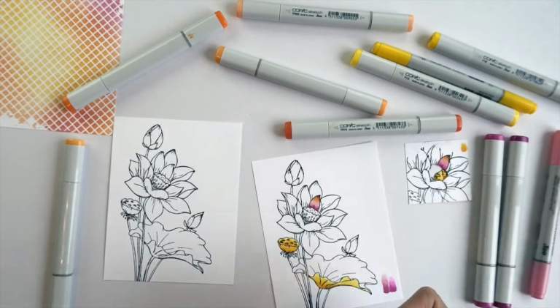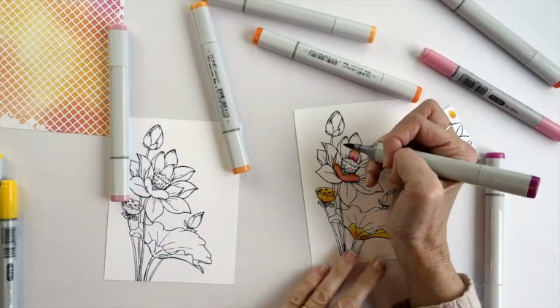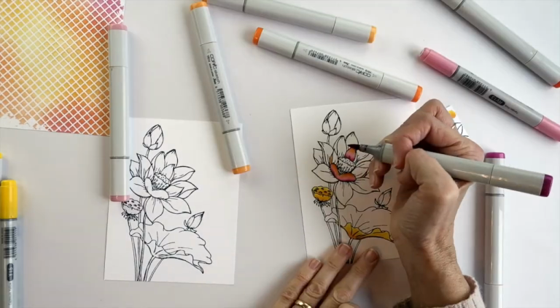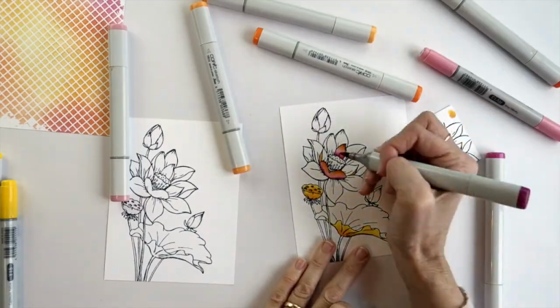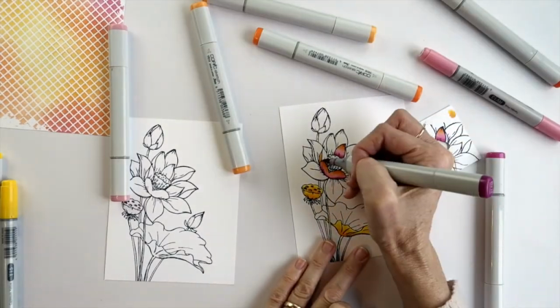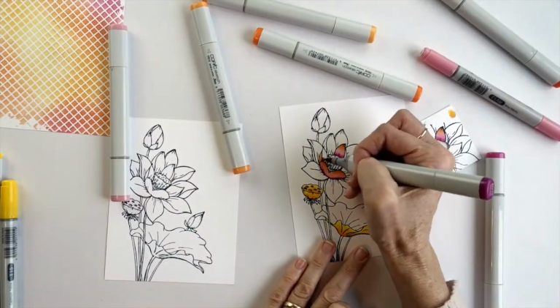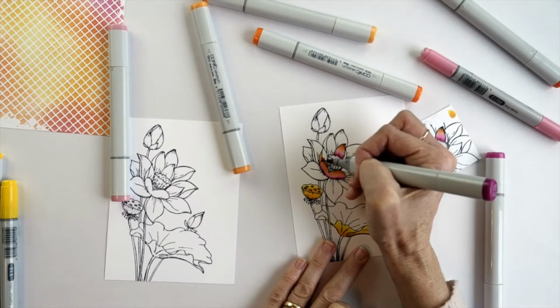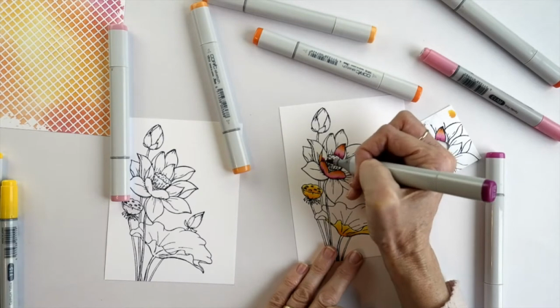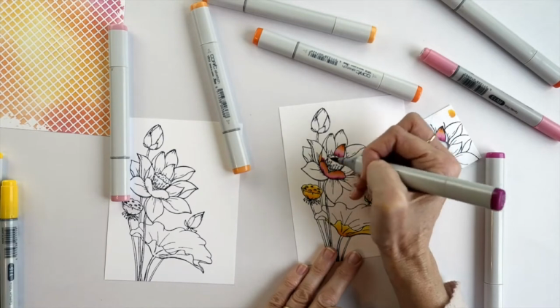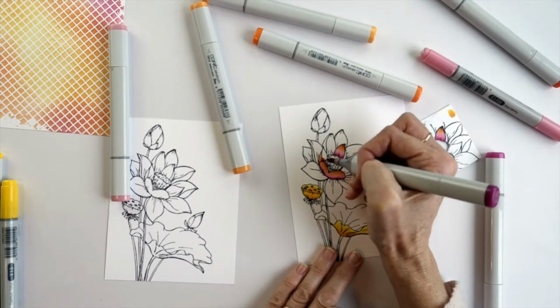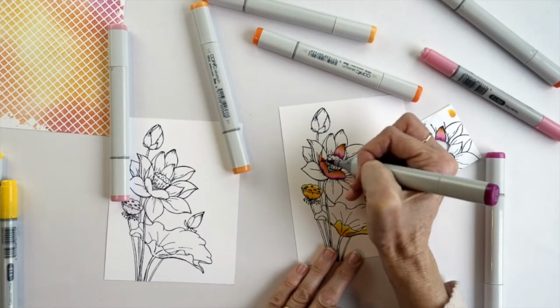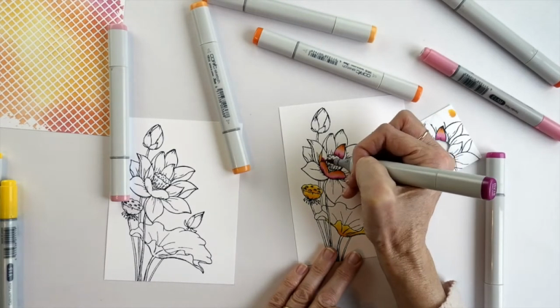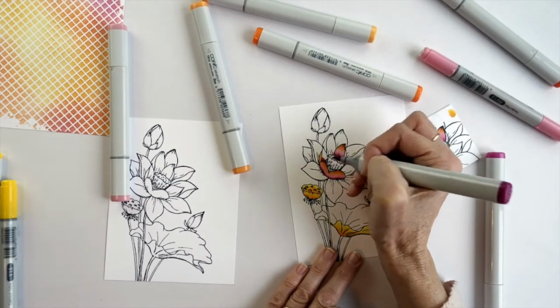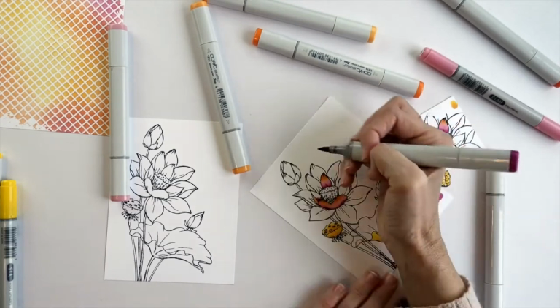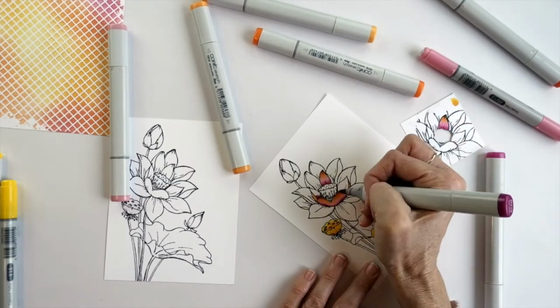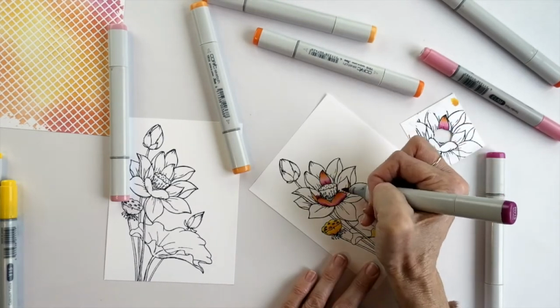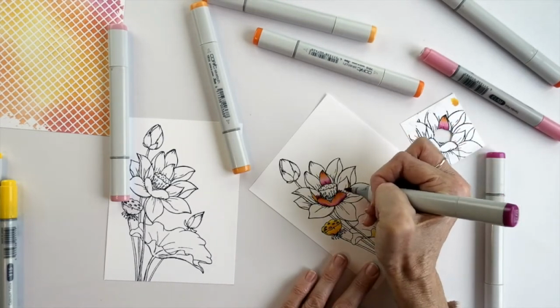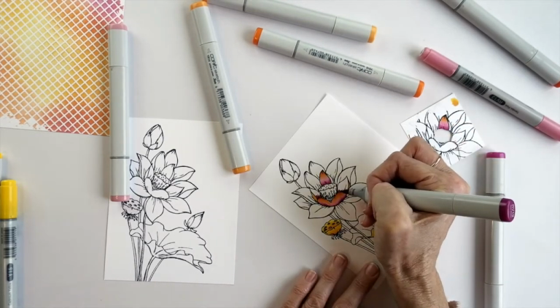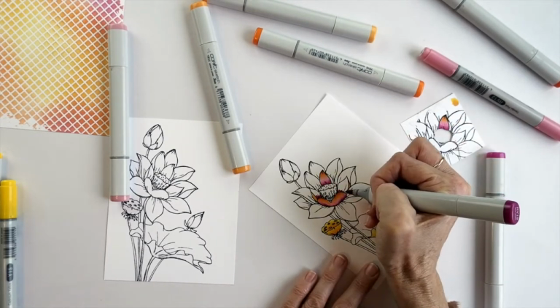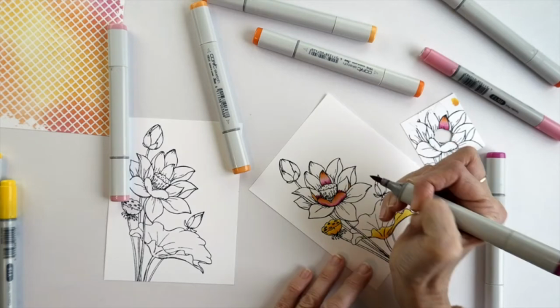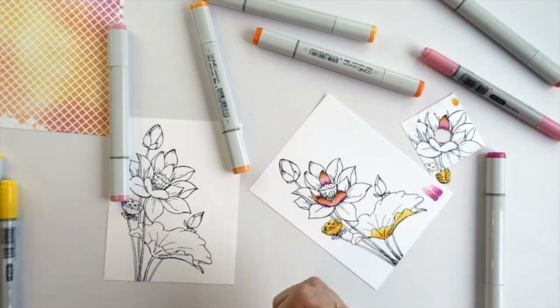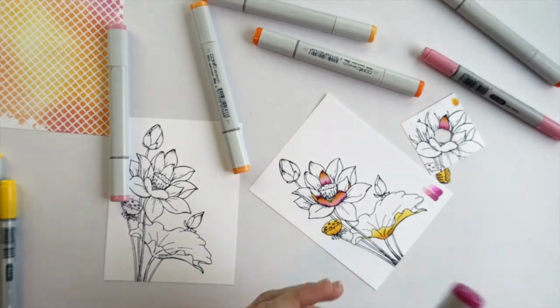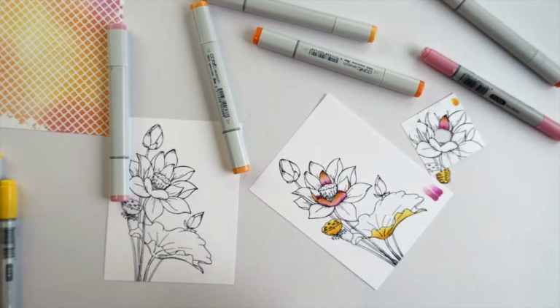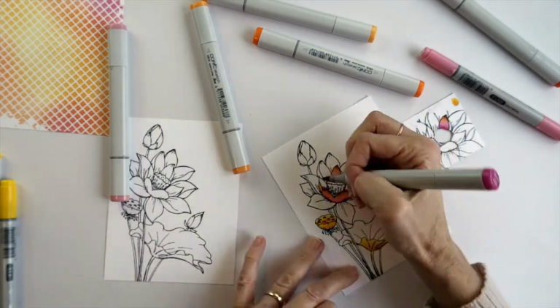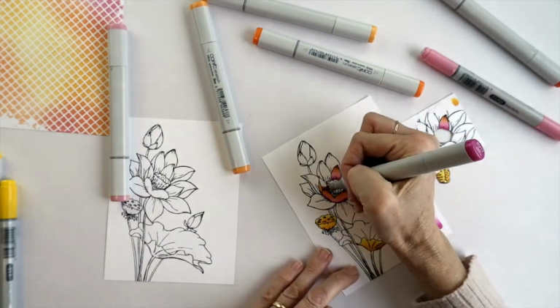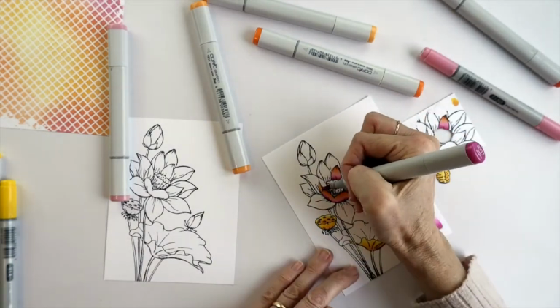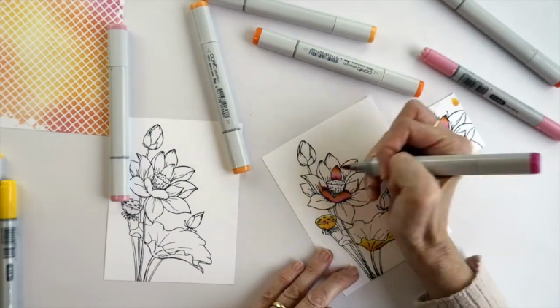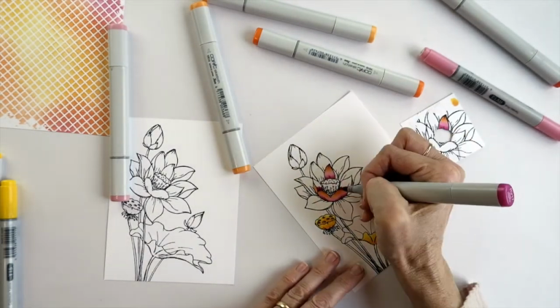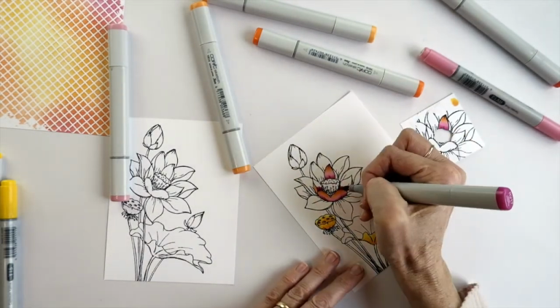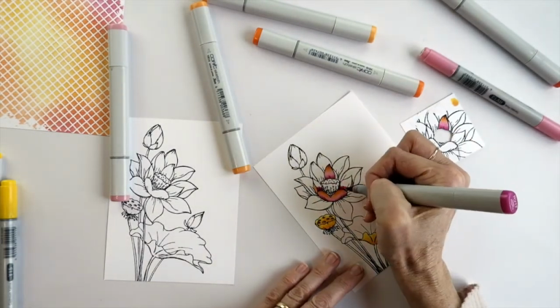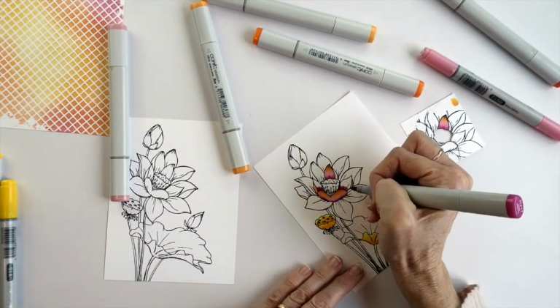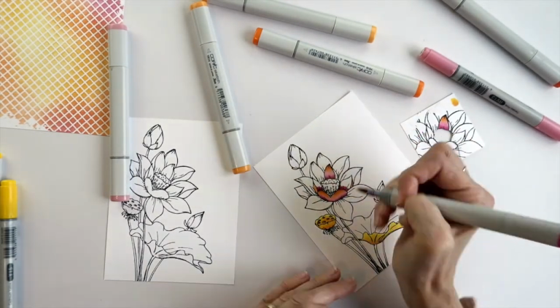I first coloured and cut out the very top layer using a mix of yellows. Once that top layer is coloured I don't need to put any detail into any layer that's going to sit underneath it. As long as I fill that shape in with the general colour that will be enough — I'll show you what I mean in a minute.